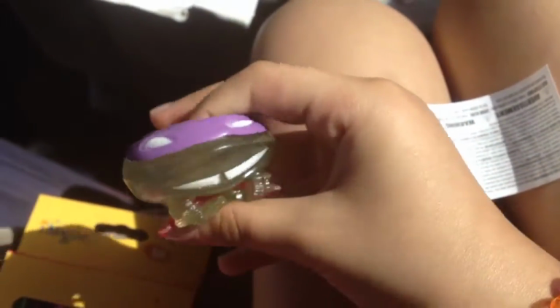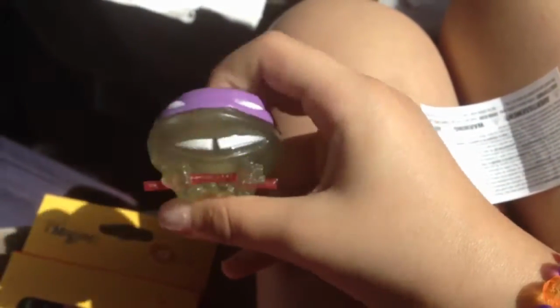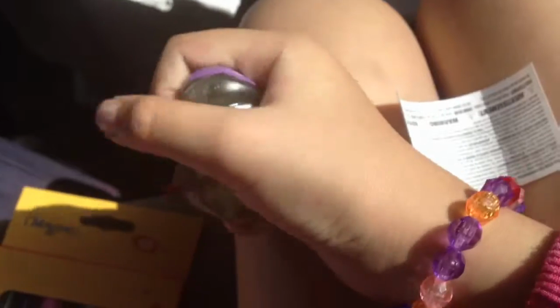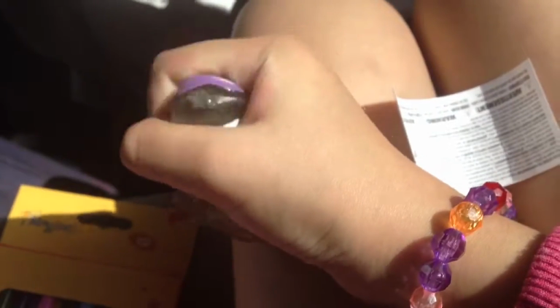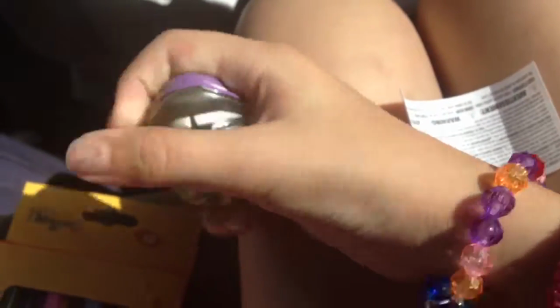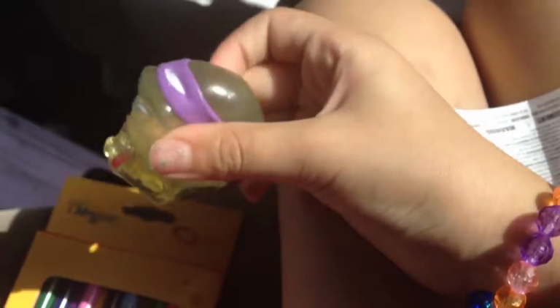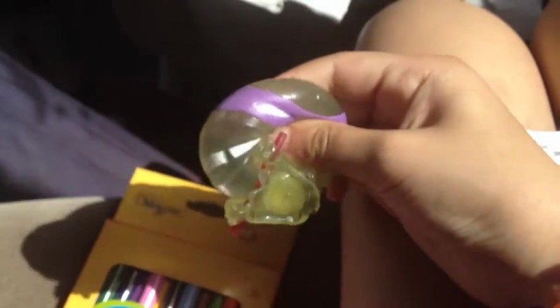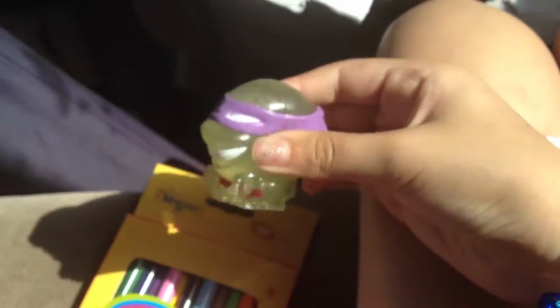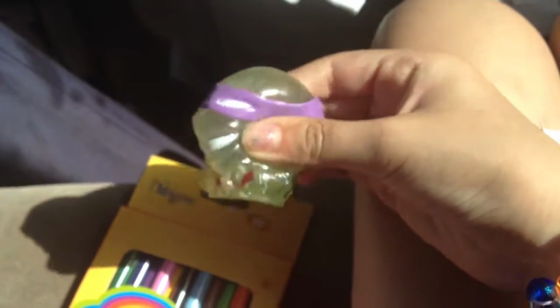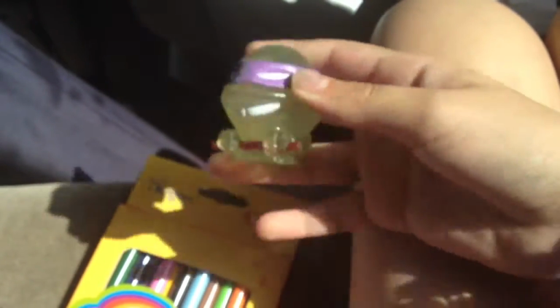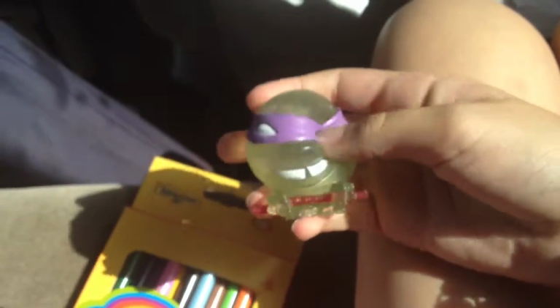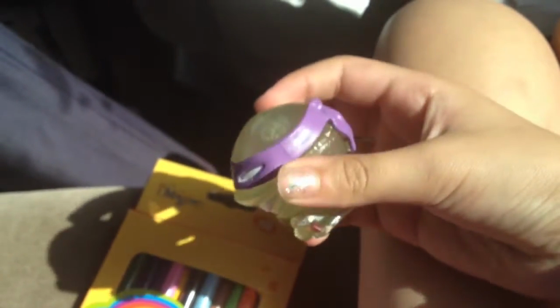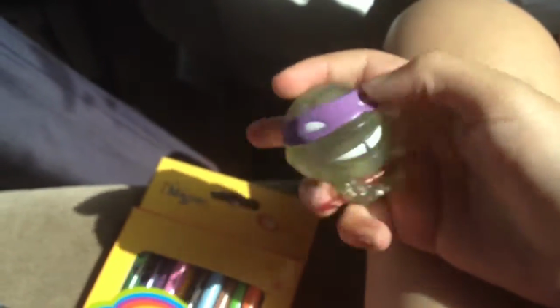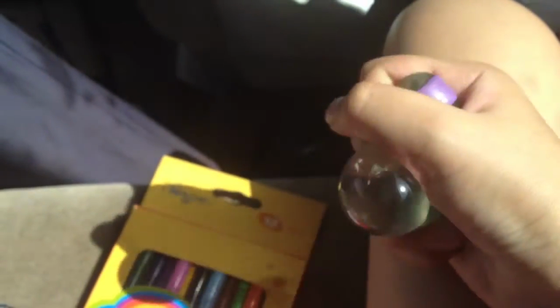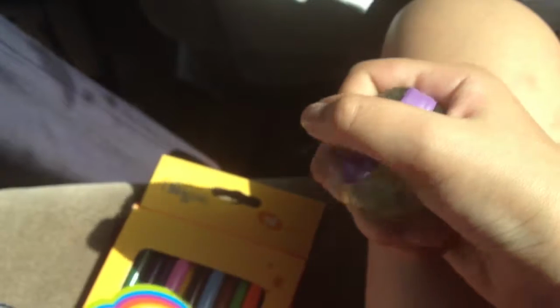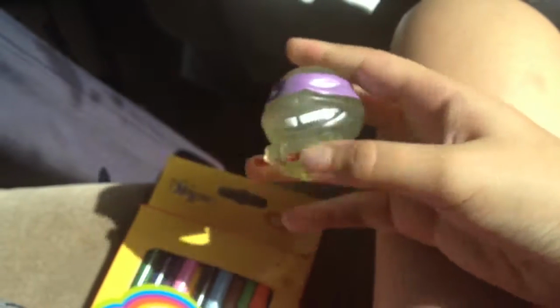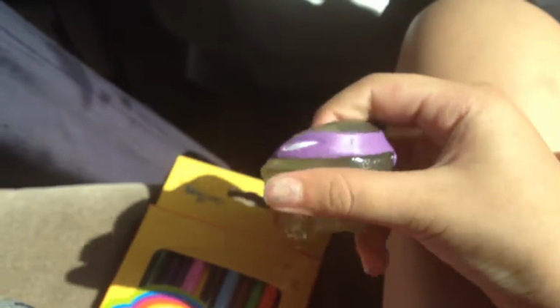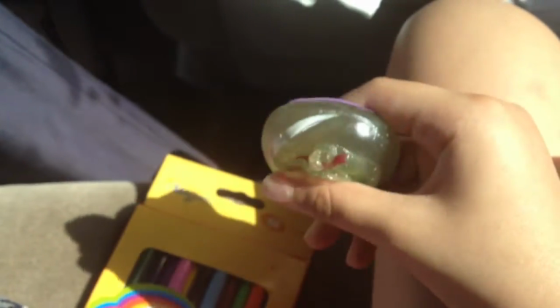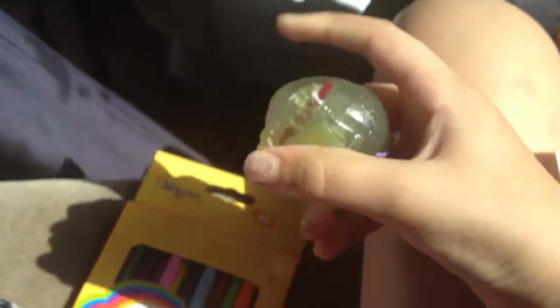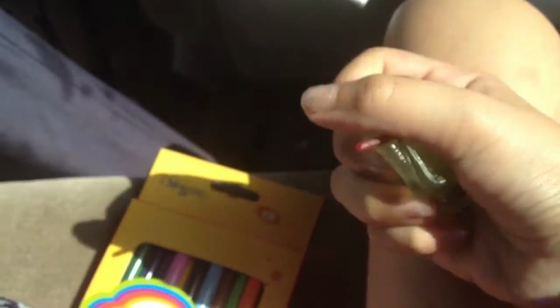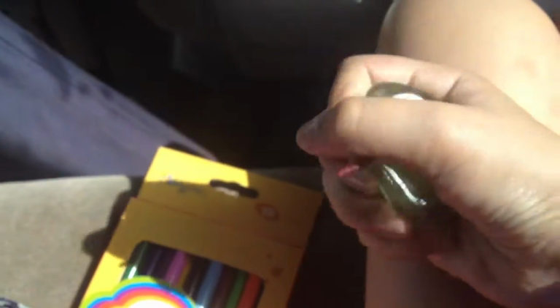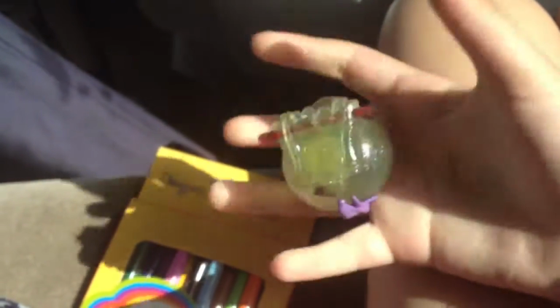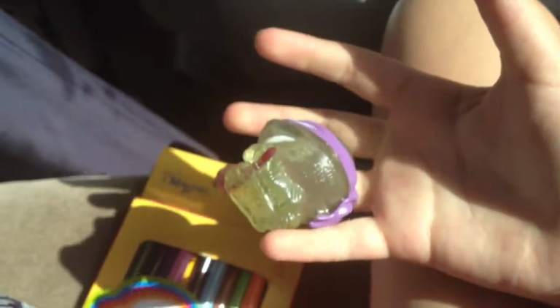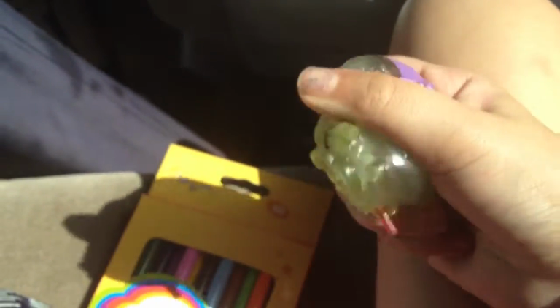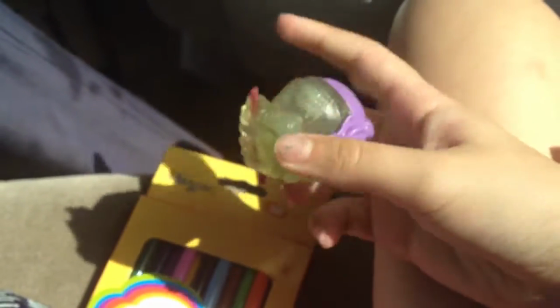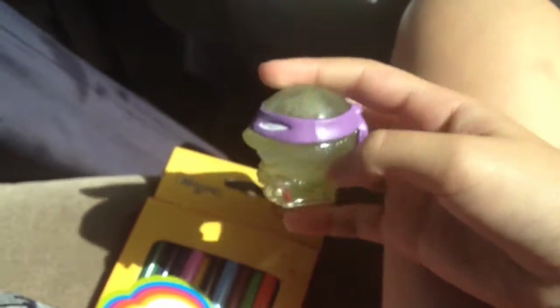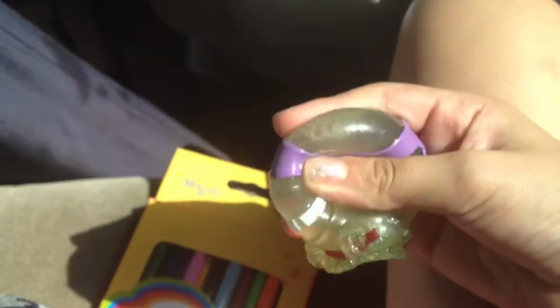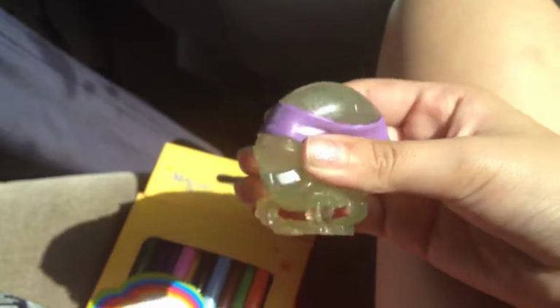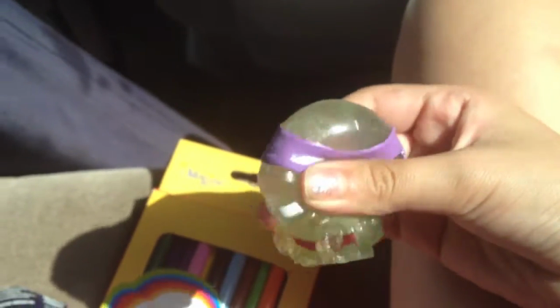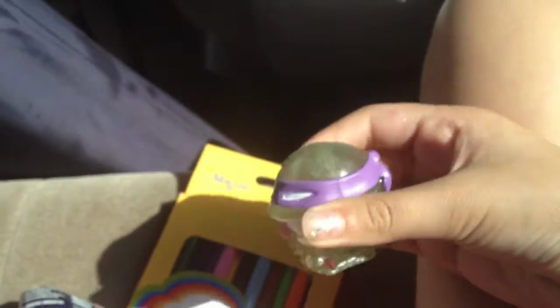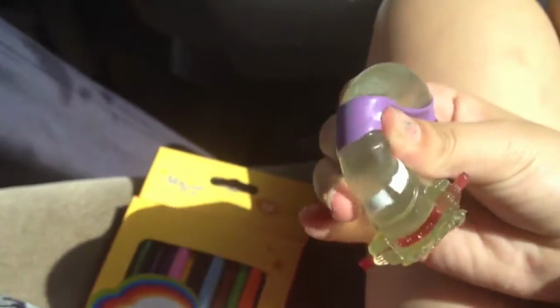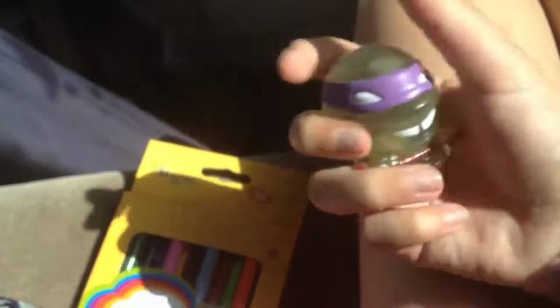Donatello! Yay! Yay, Dad! I got Donatello. Oh my gosh, this is so squishy and sticky and eww. Eww.